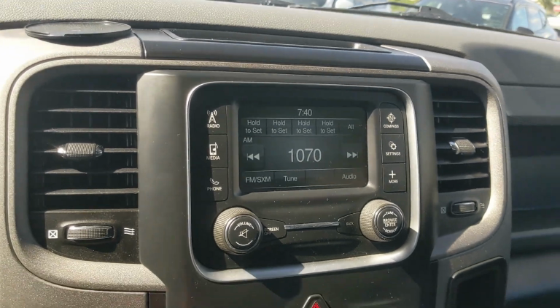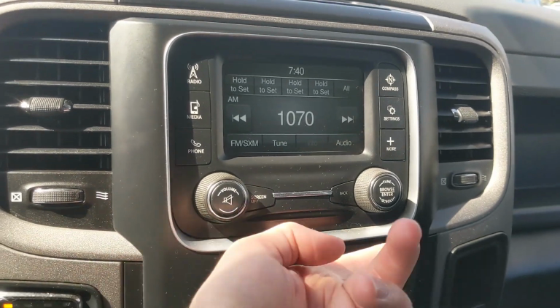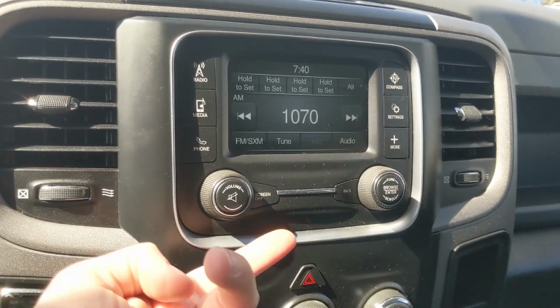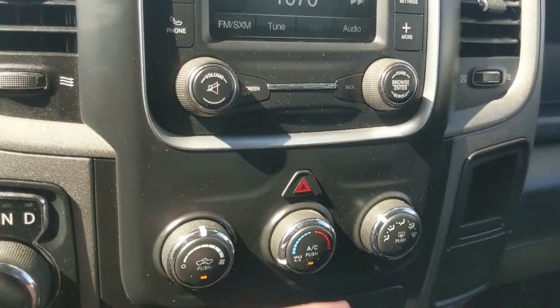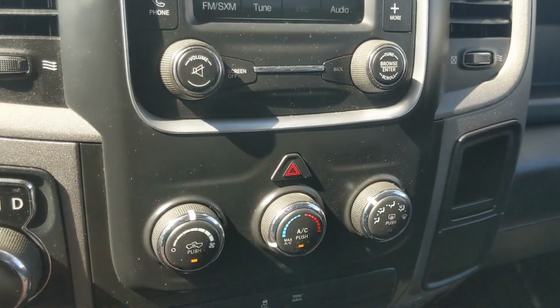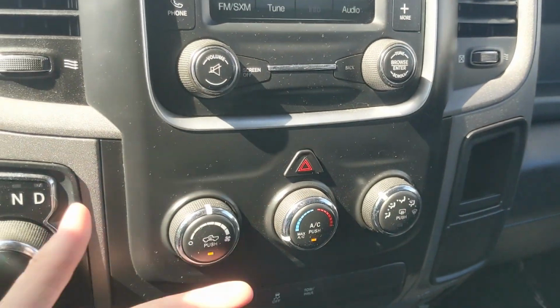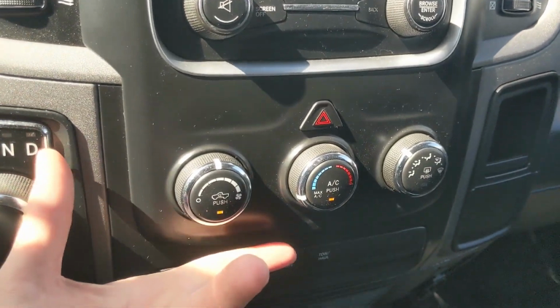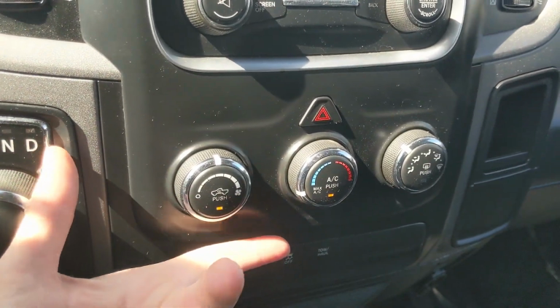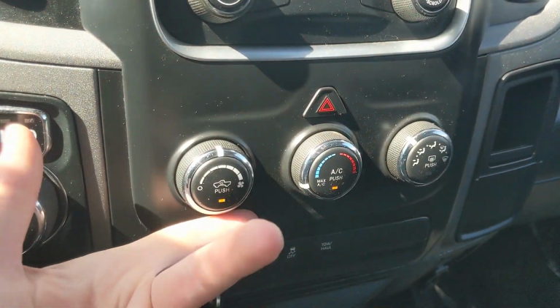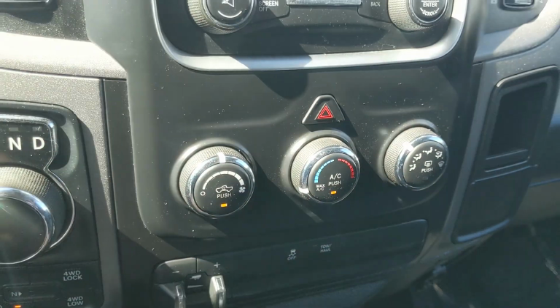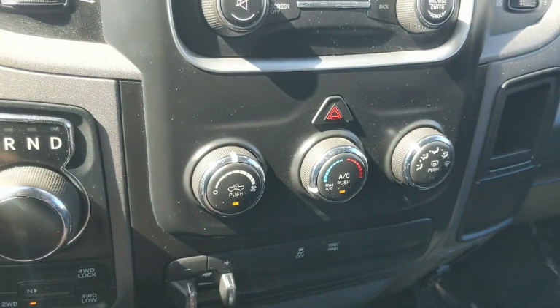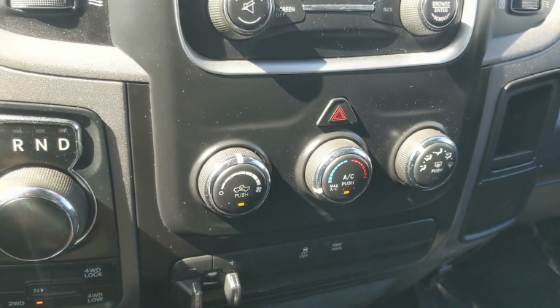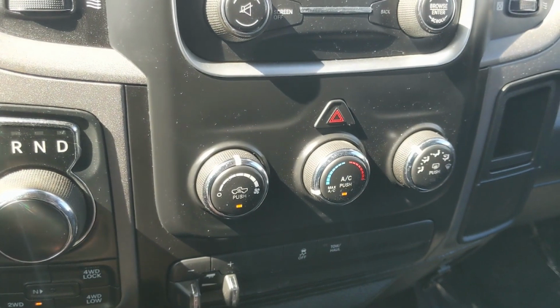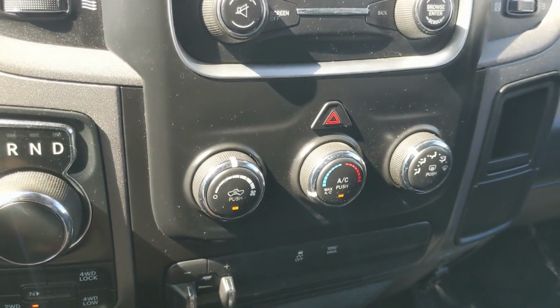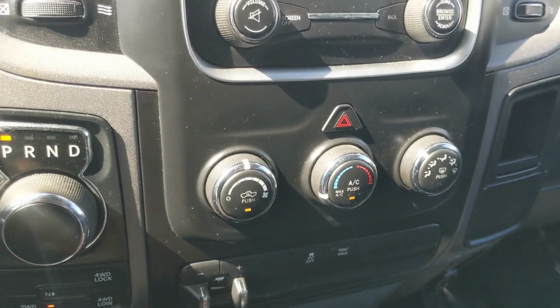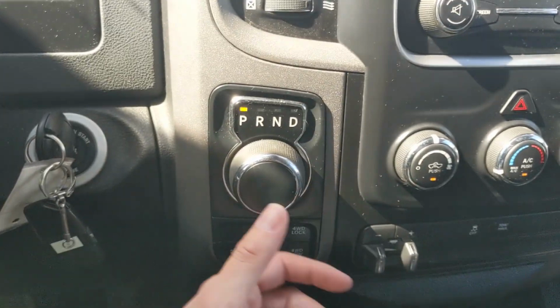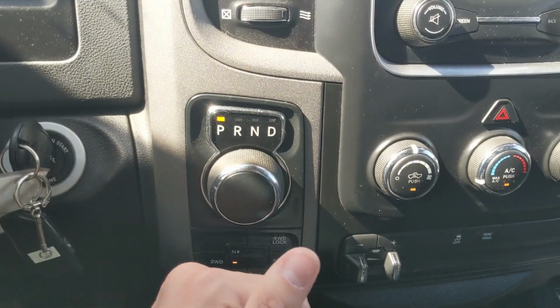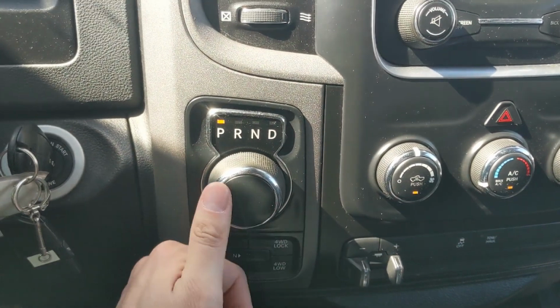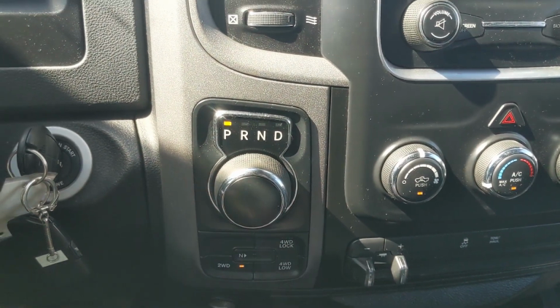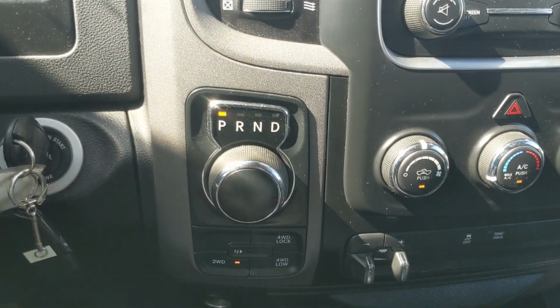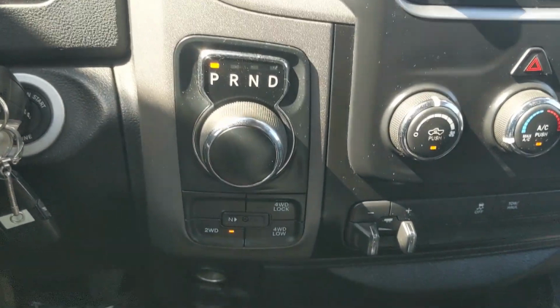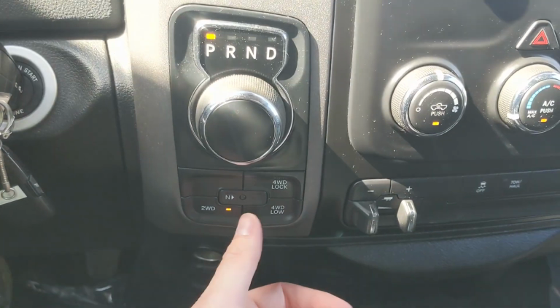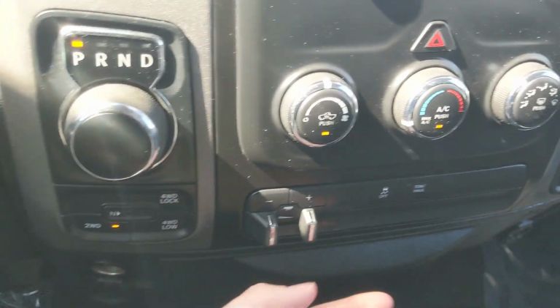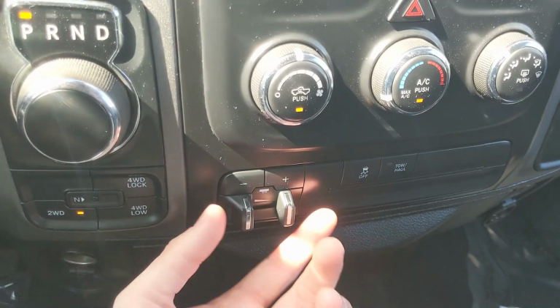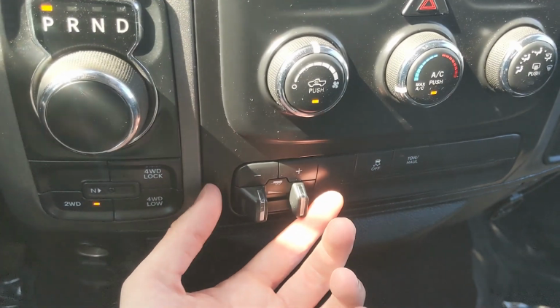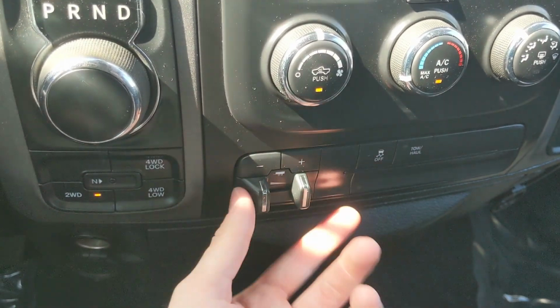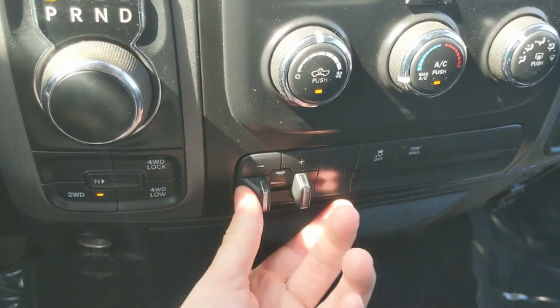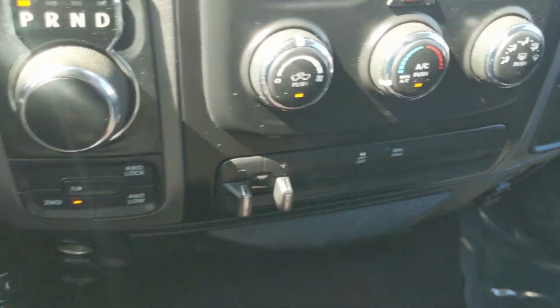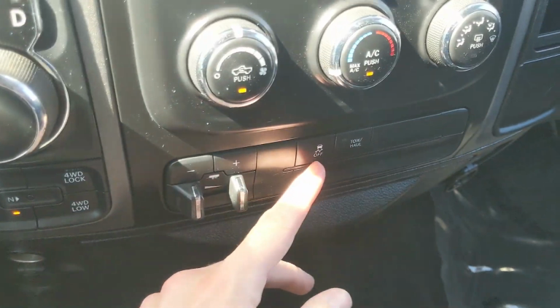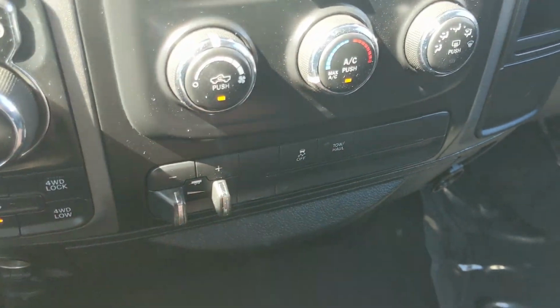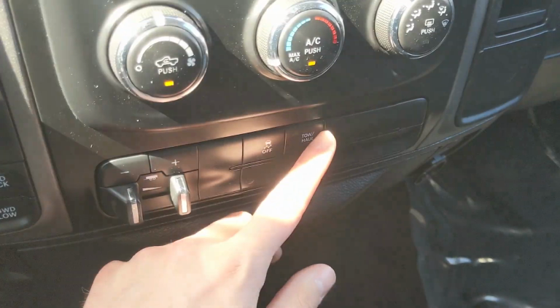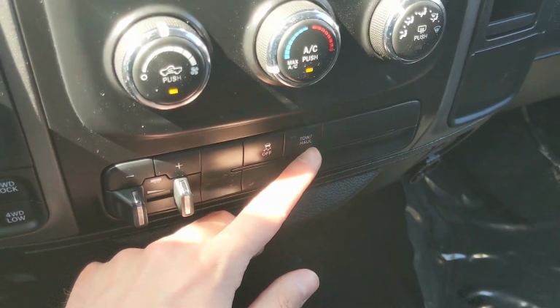To the left you have your main shifter on a dial, 4x4 controls, trailer brake controller, traction control shutoff, and tow/haul mode button. Moving down, you have a 12-volt power outlet over here and a USB on the opposite side.